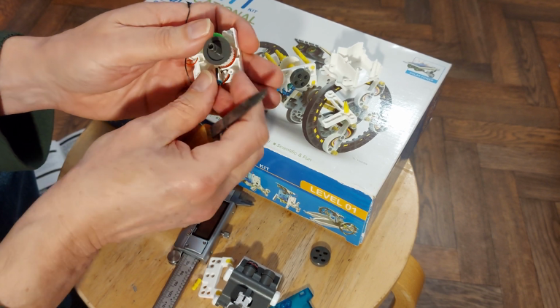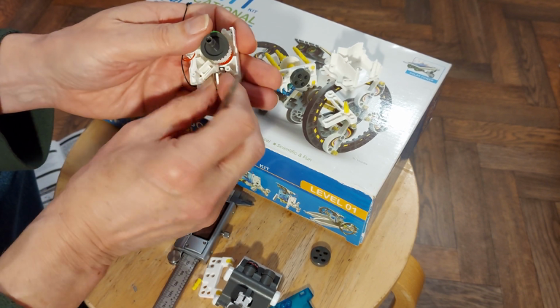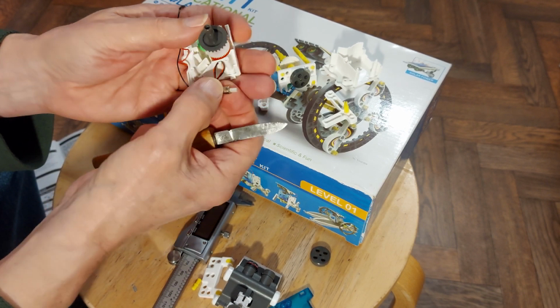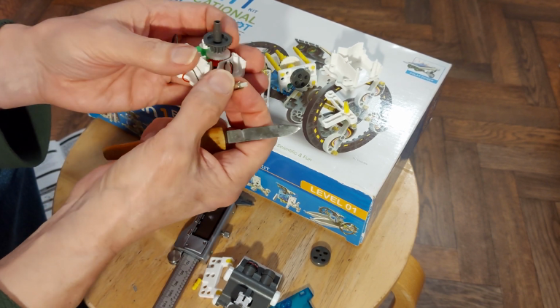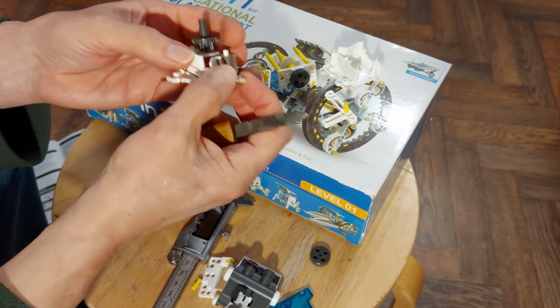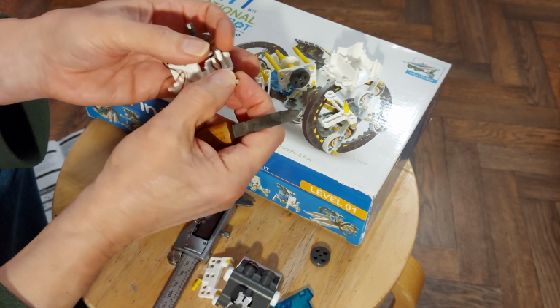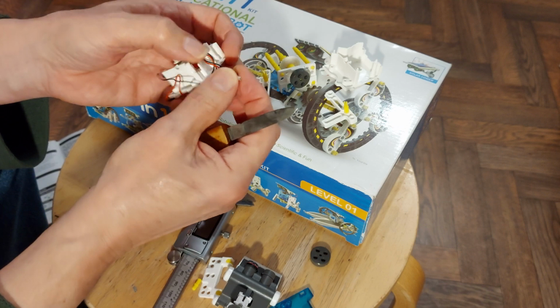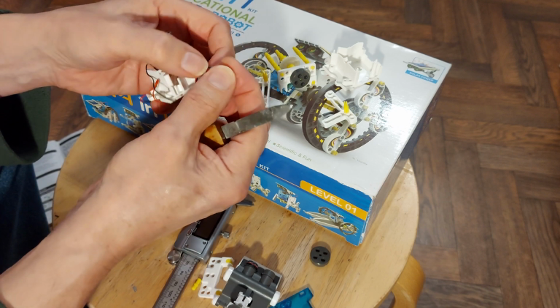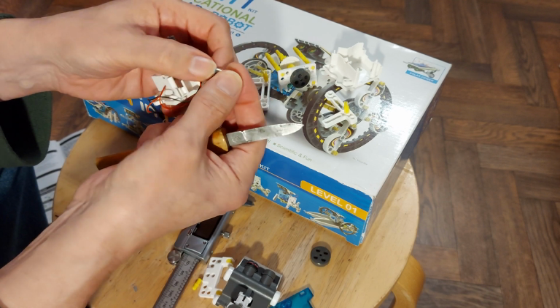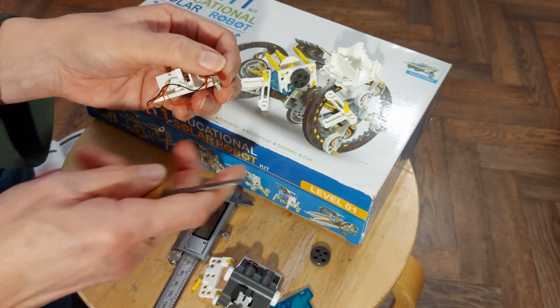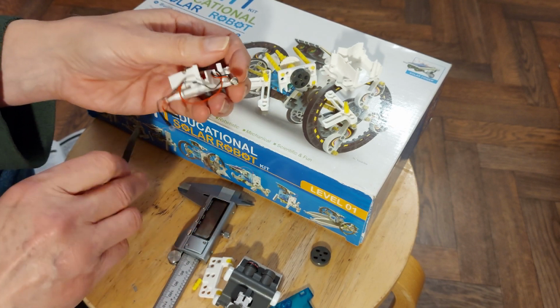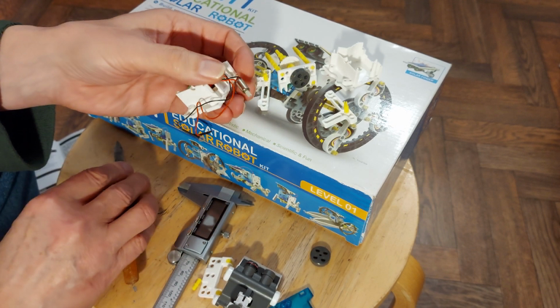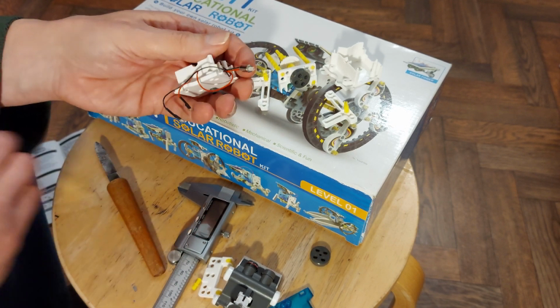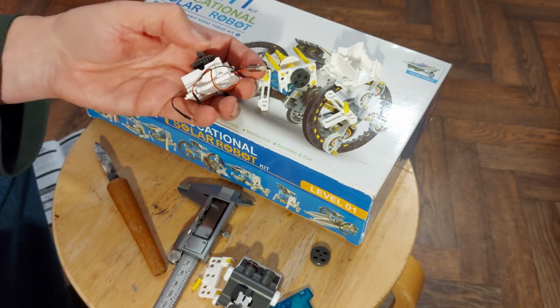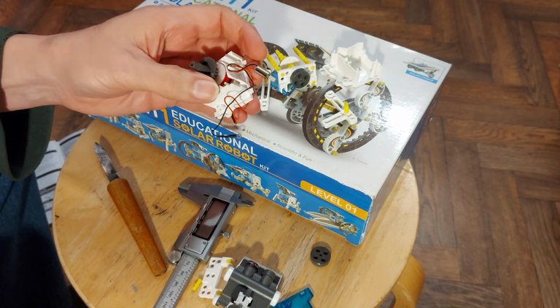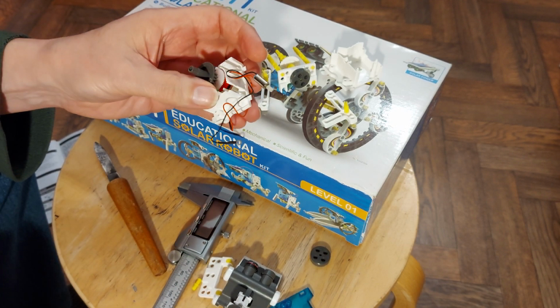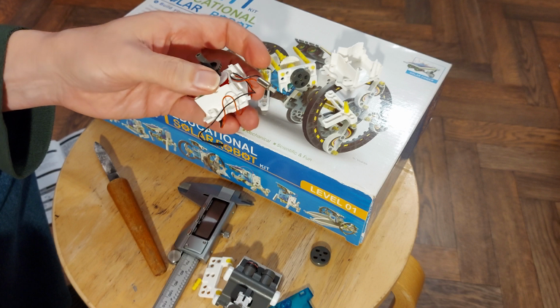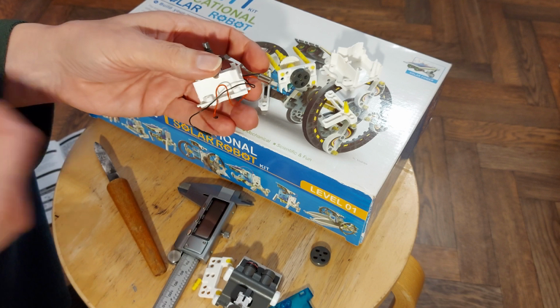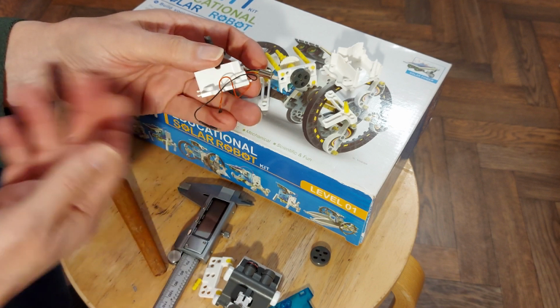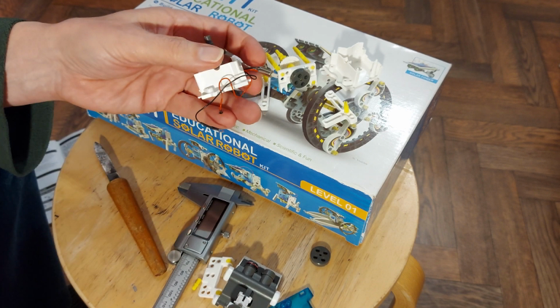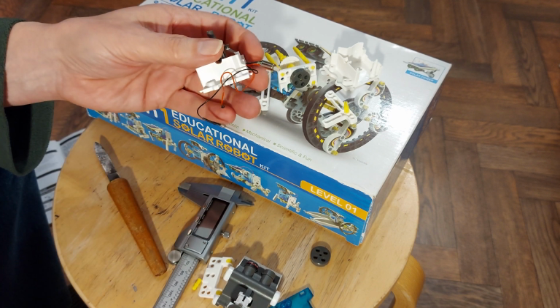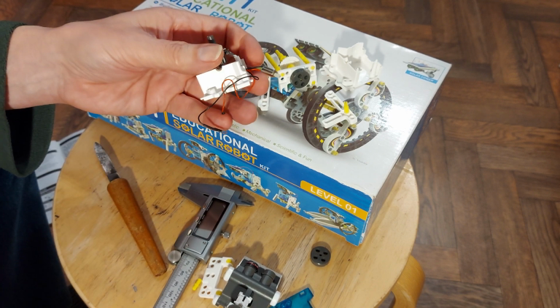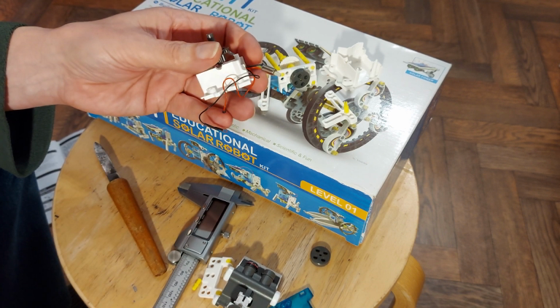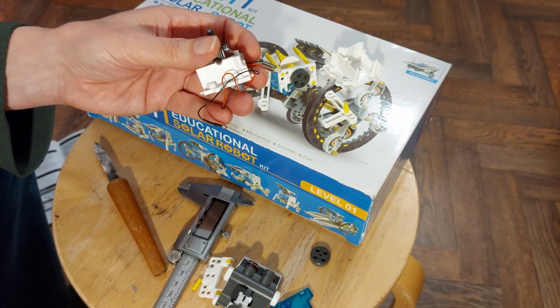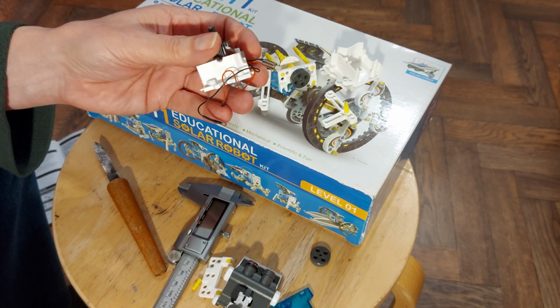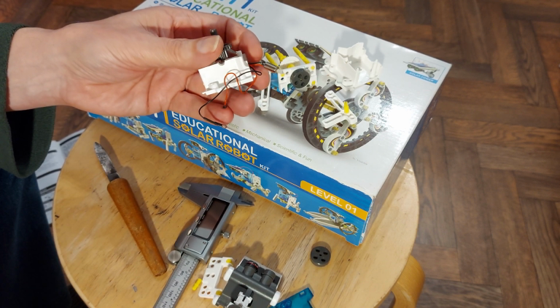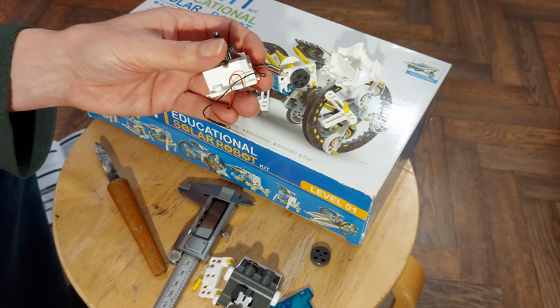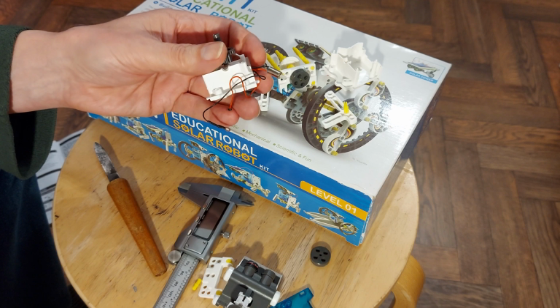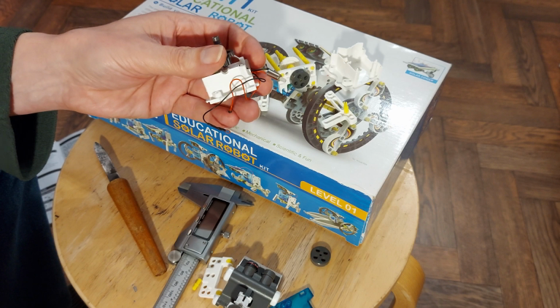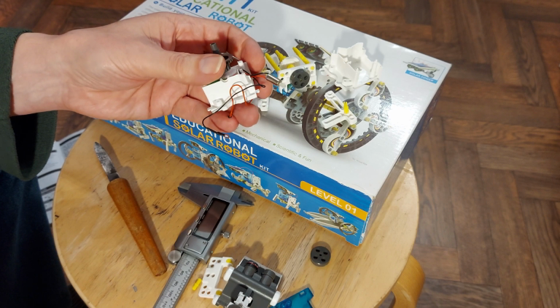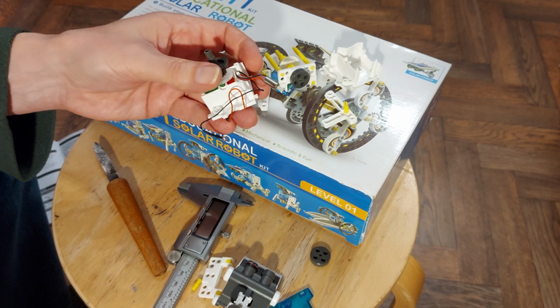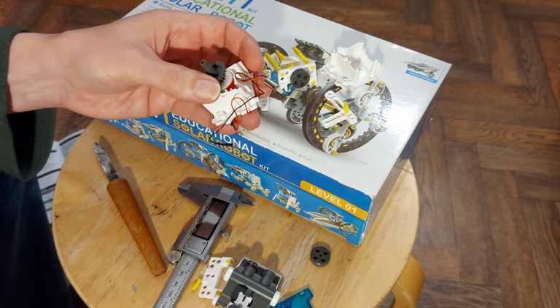That's what we wanted to get to — the motor. Now, nowhere on there is it going to tell you what voltage it is. I would guess, being as we're running off solar, one and a half volts, two volts, something like that. Not going to be more than that.